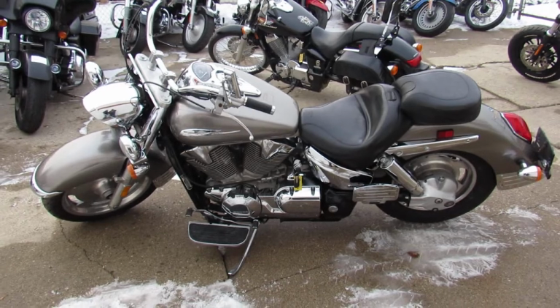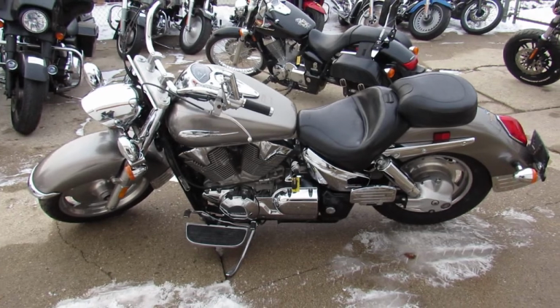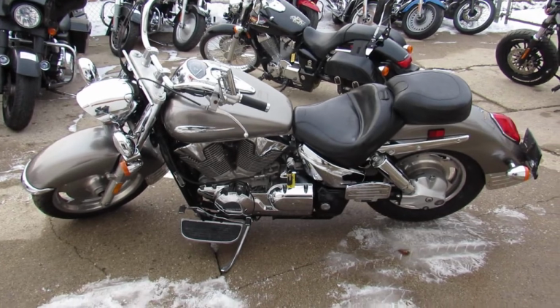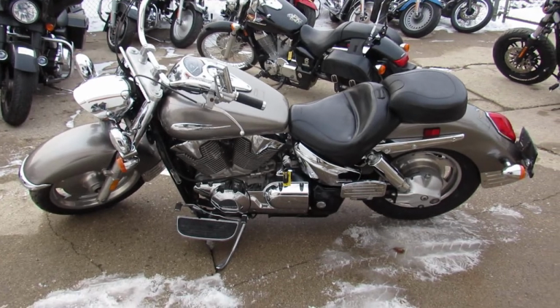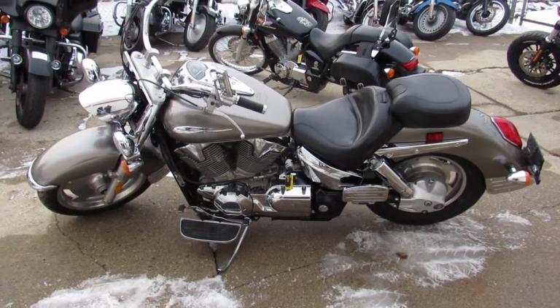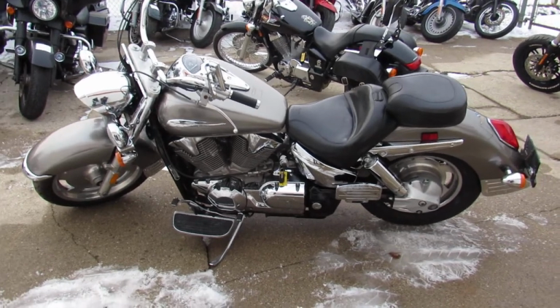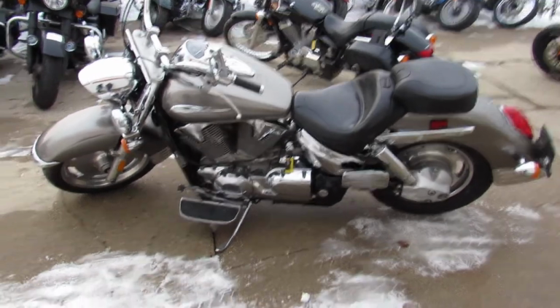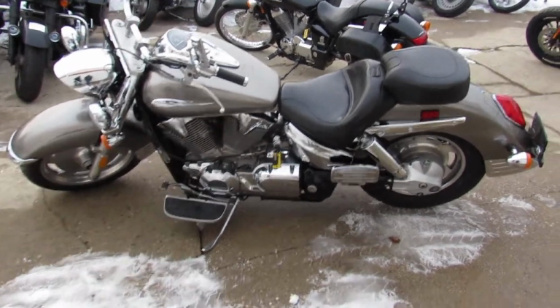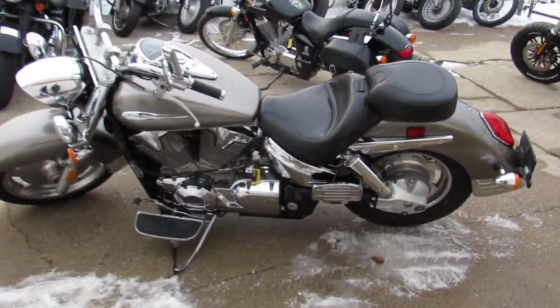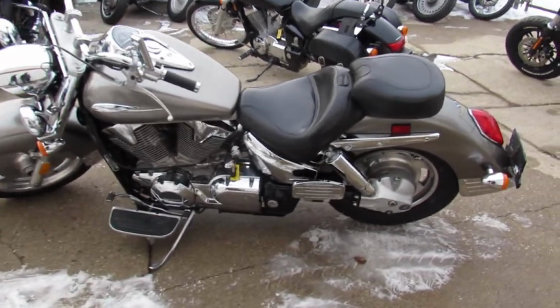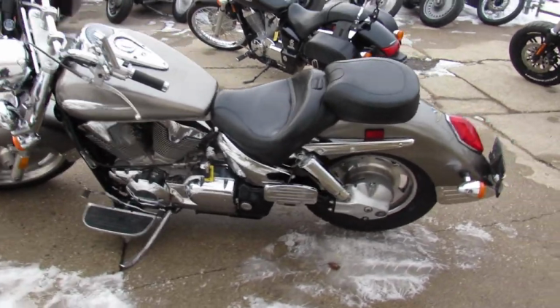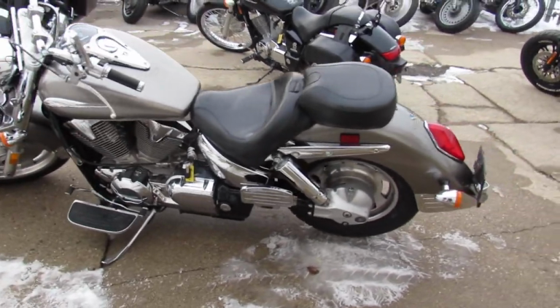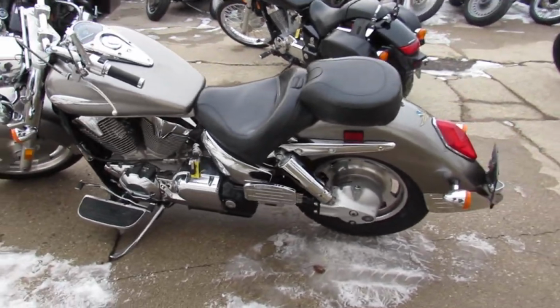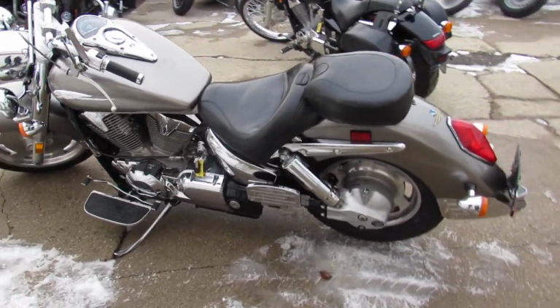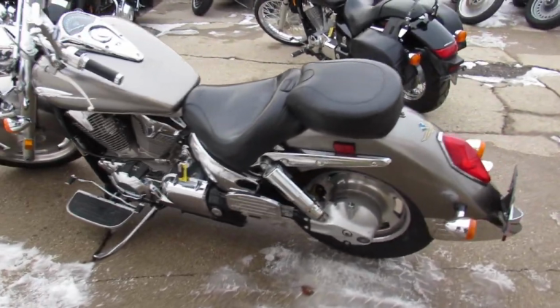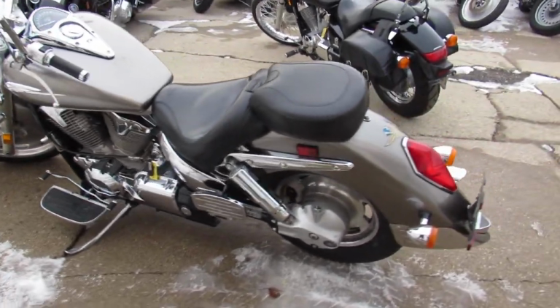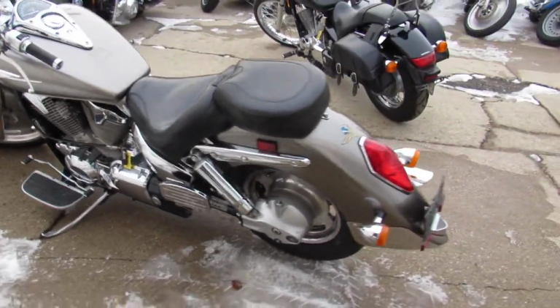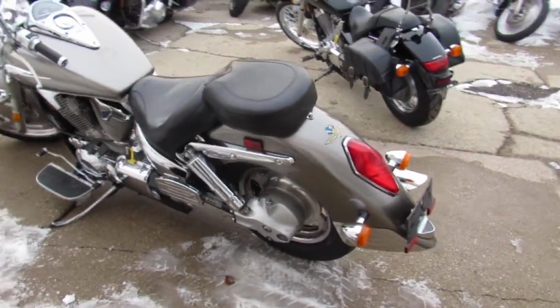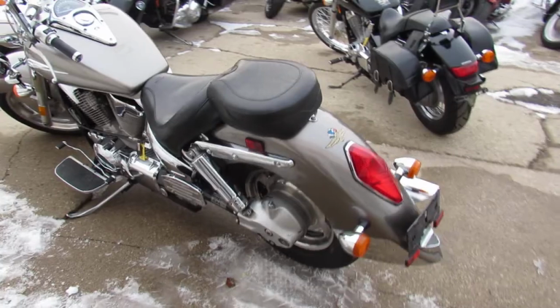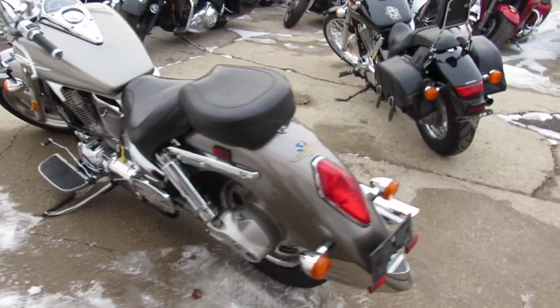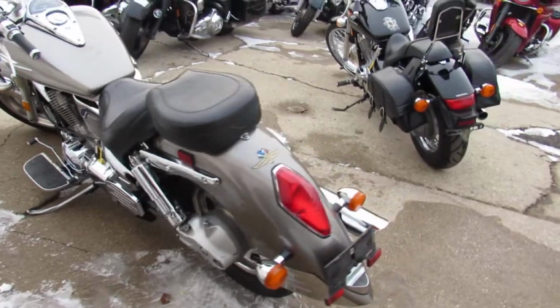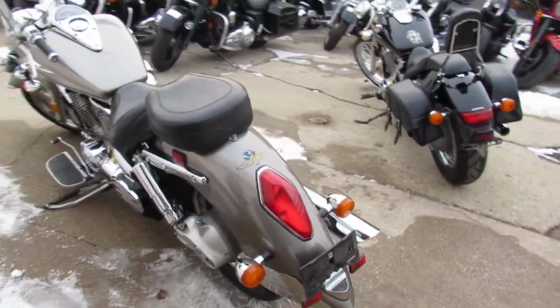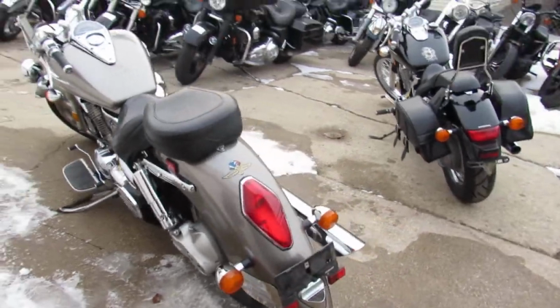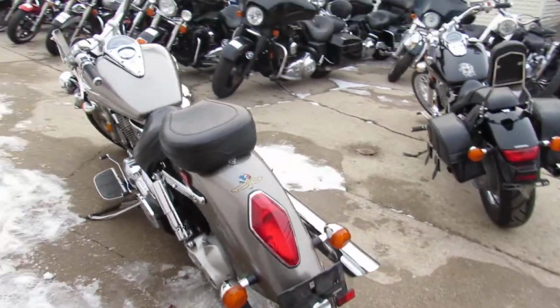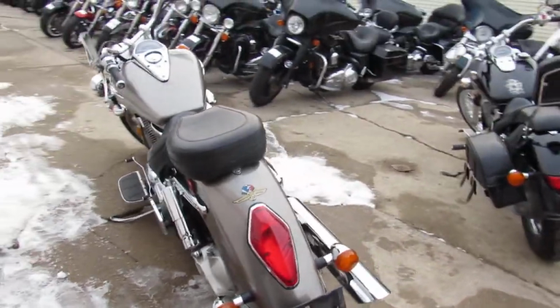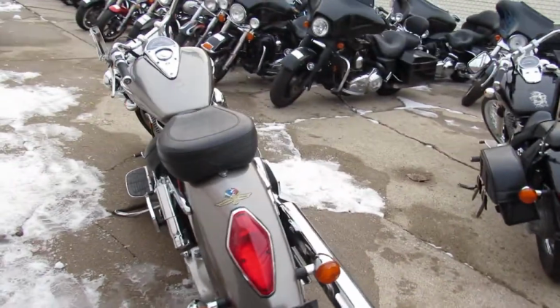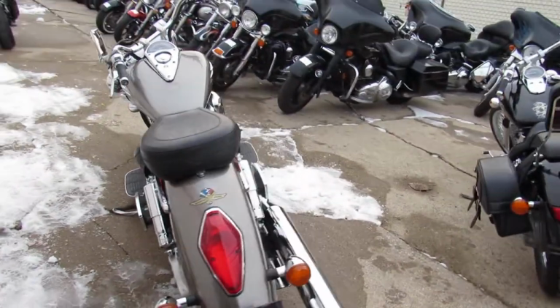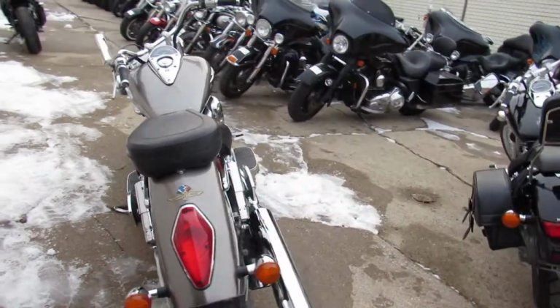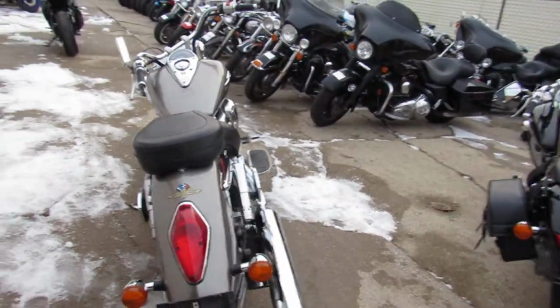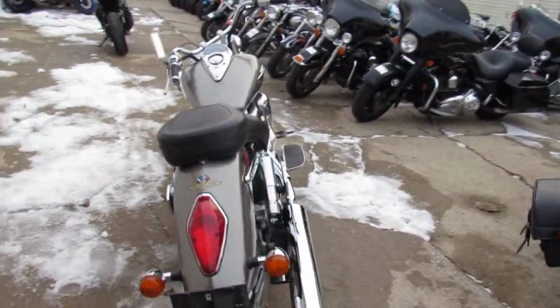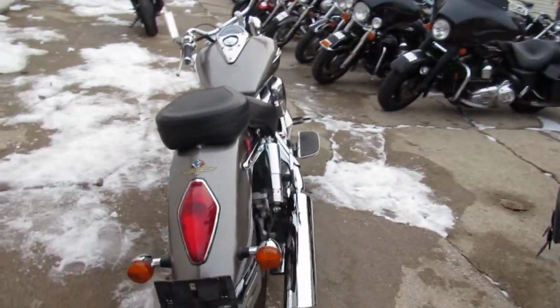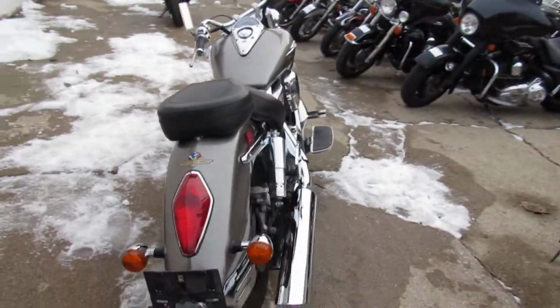Hey guys, anybody looking for a nice cruiser, we've got them here at Approval Powersports. We've got over 450 used bikes, guaranteed financing, out-of-state financing, and nationwide shipping.